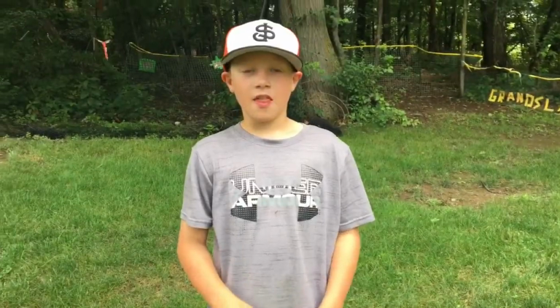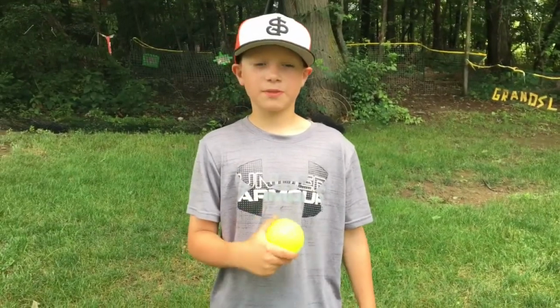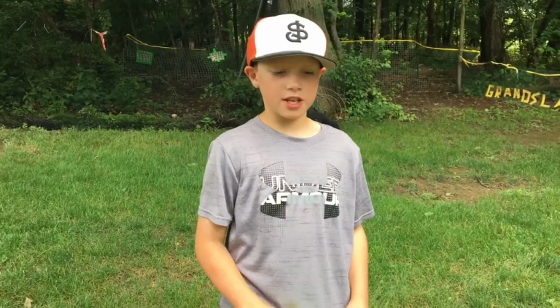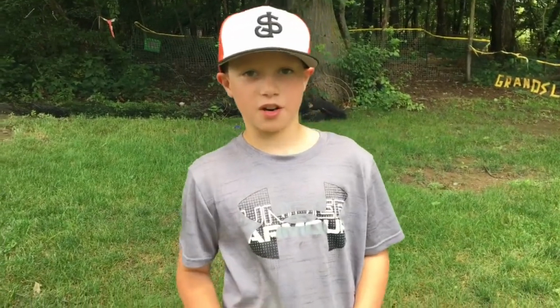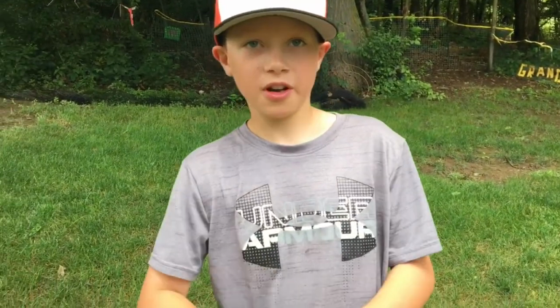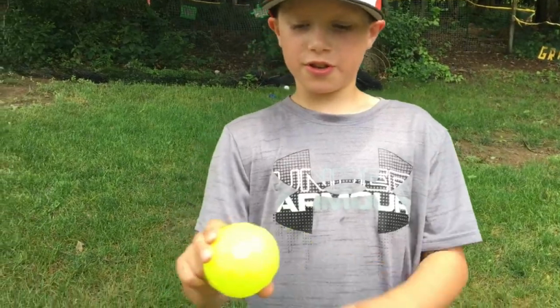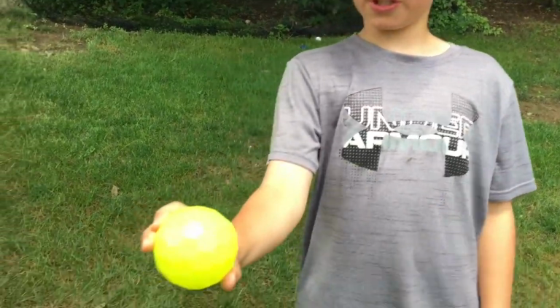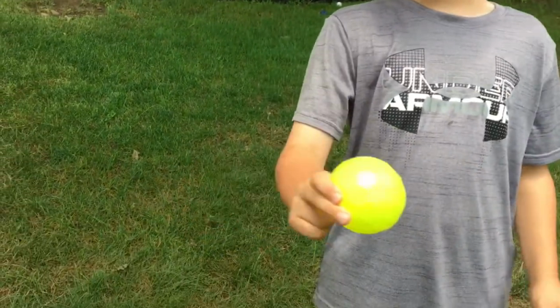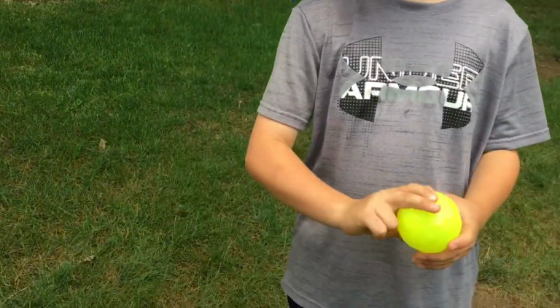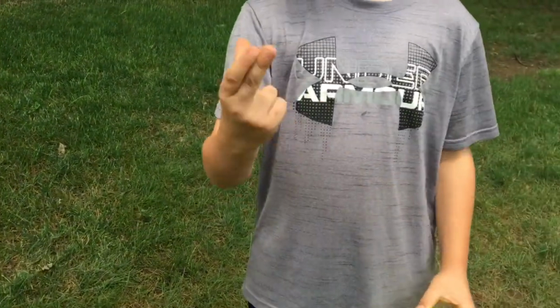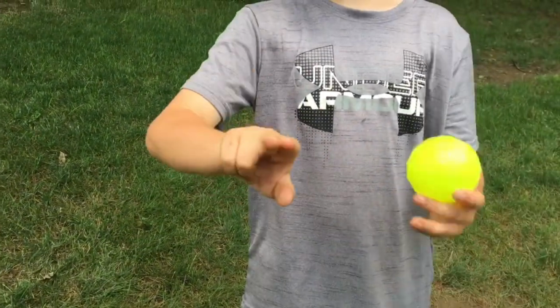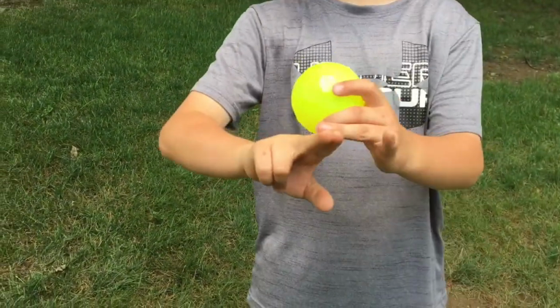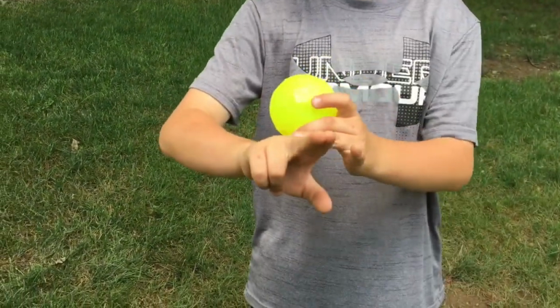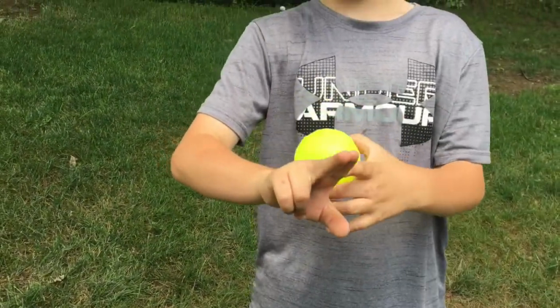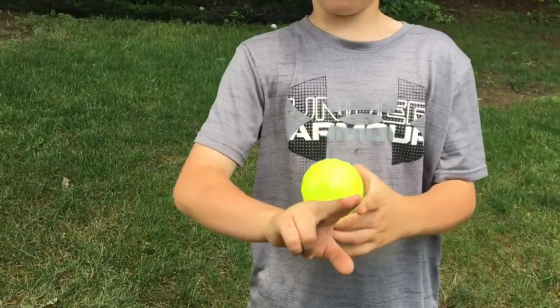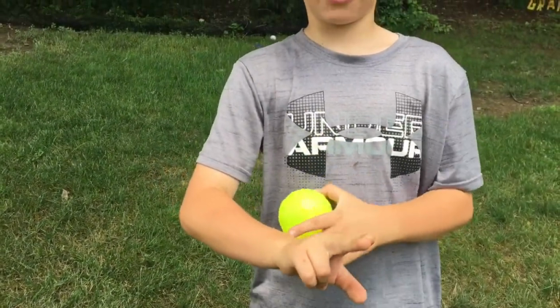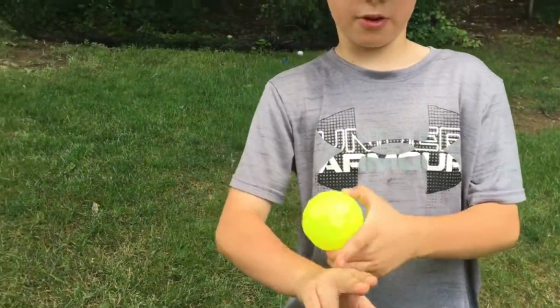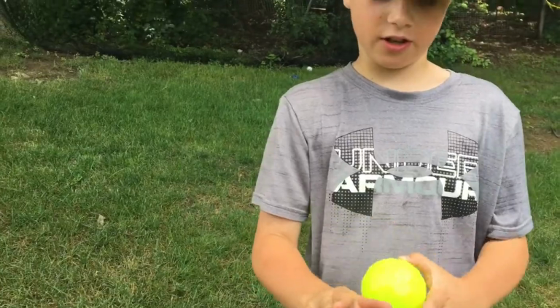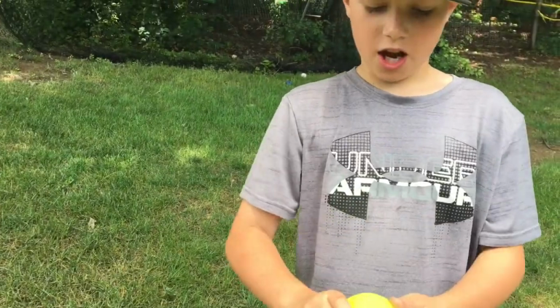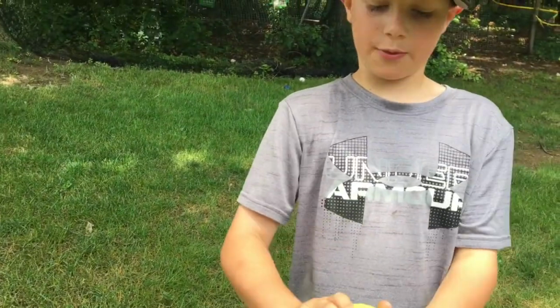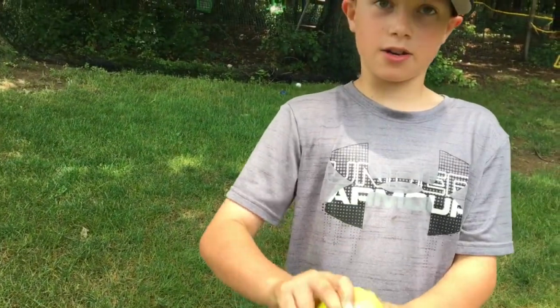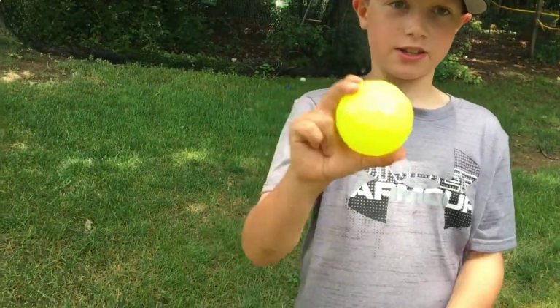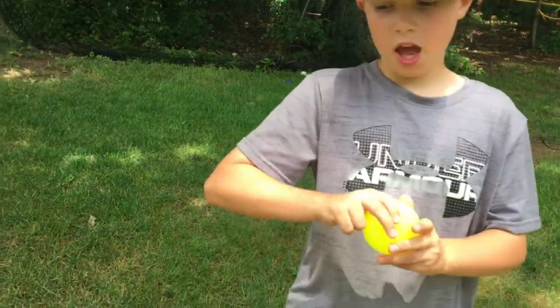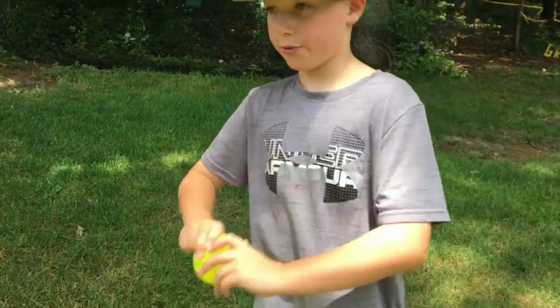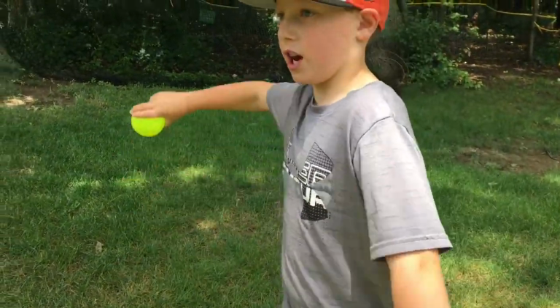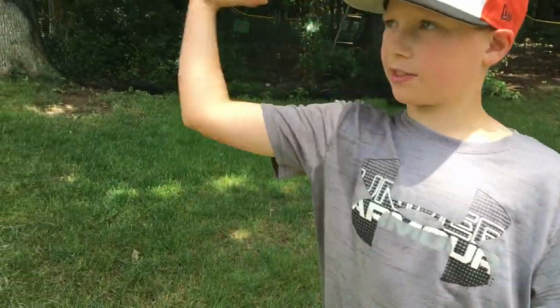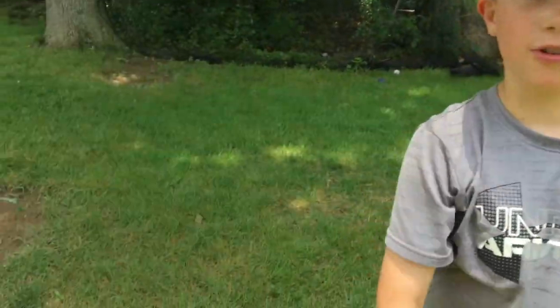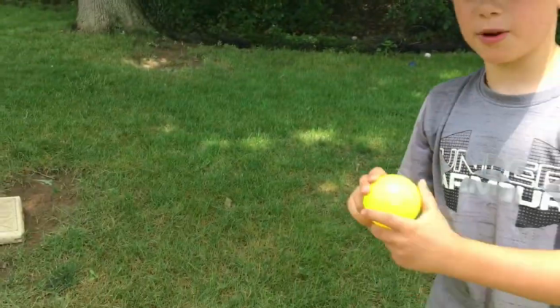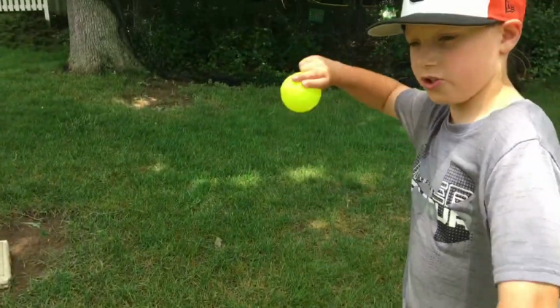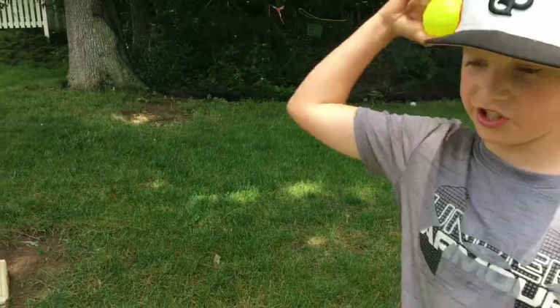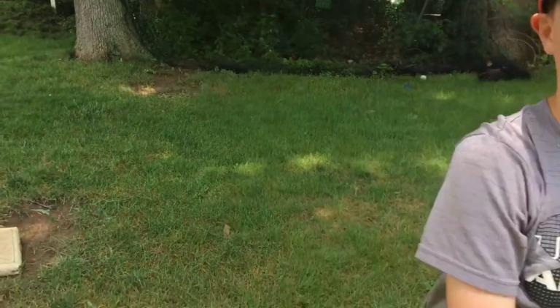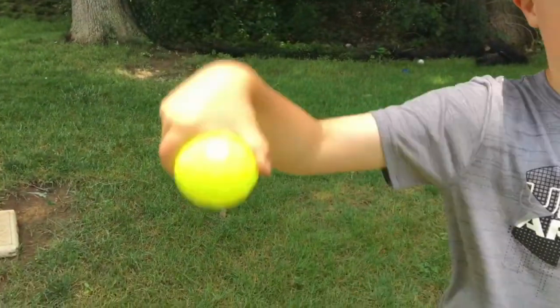The next pitch is a curveball. You grip it just like this with two fingers right next to each other — your index finger and your middle finger — and you have your thumb under it like this, and you throw it kind of like a three quarter arm angle and you just snap right down.